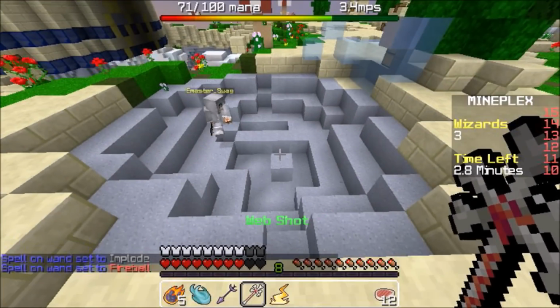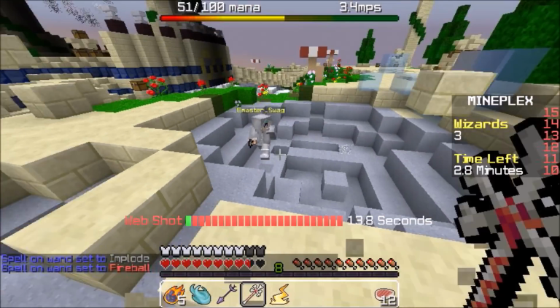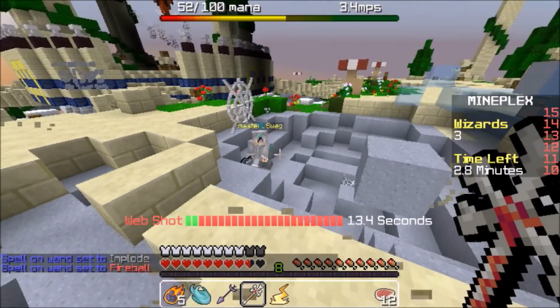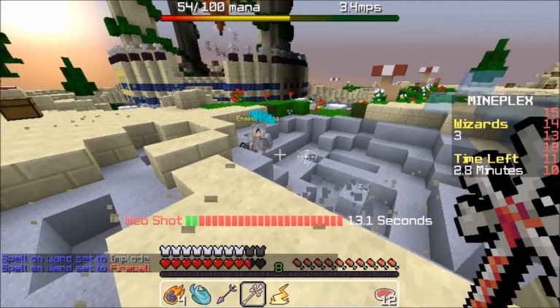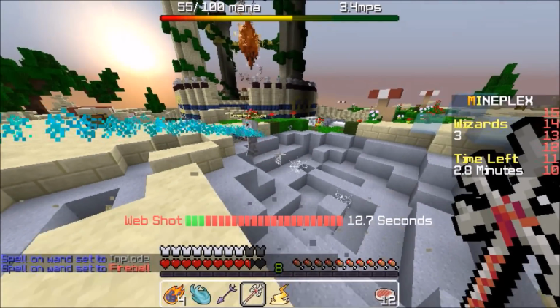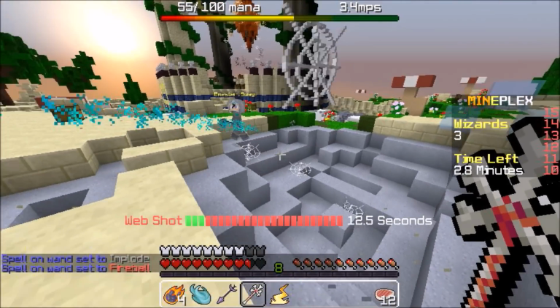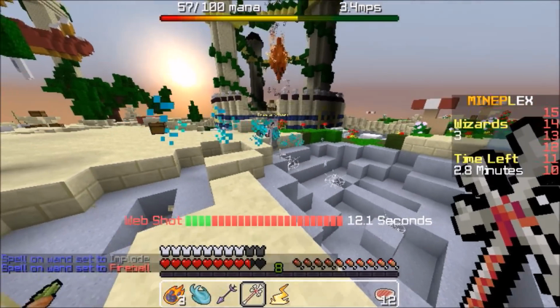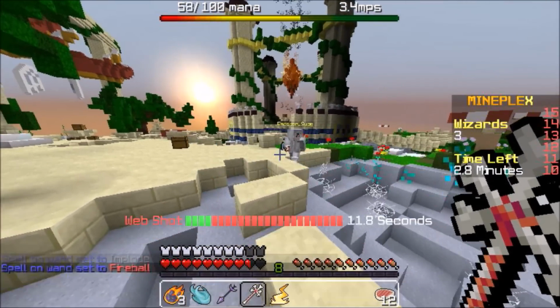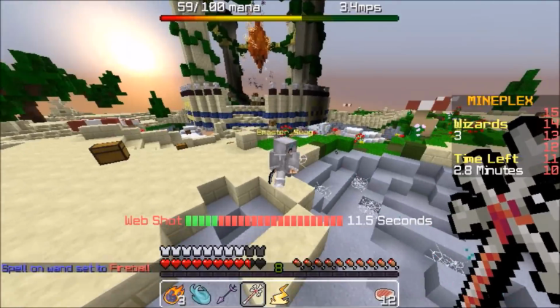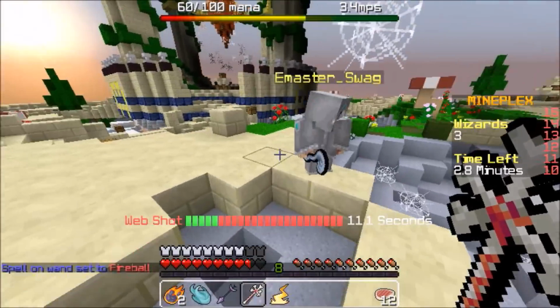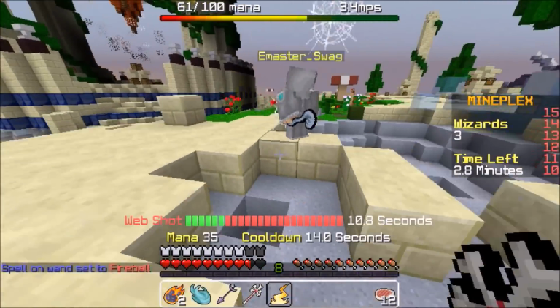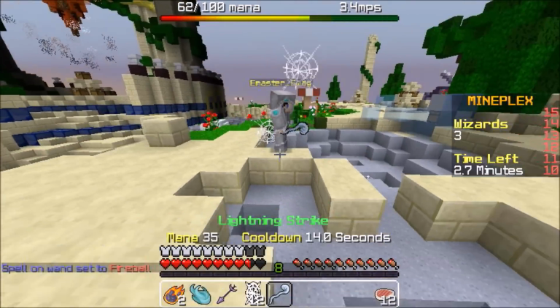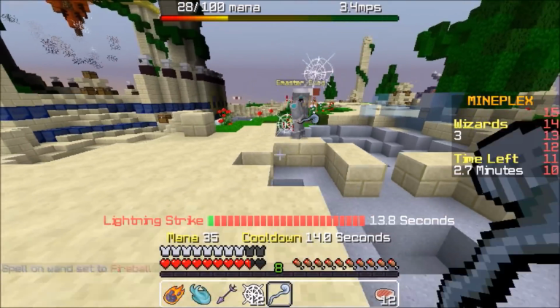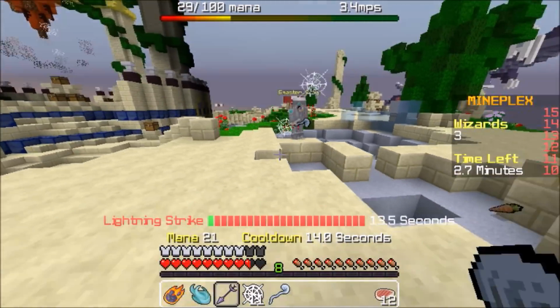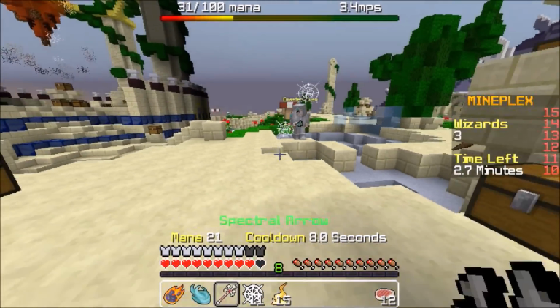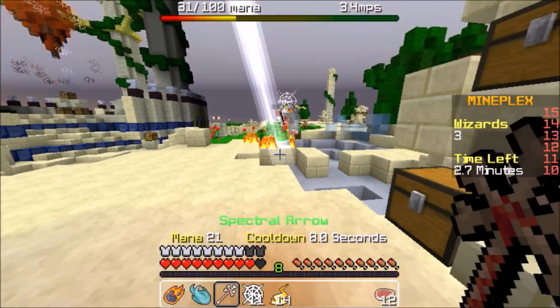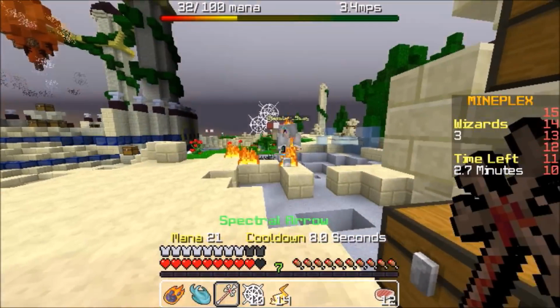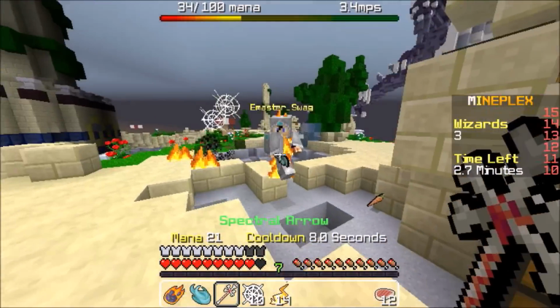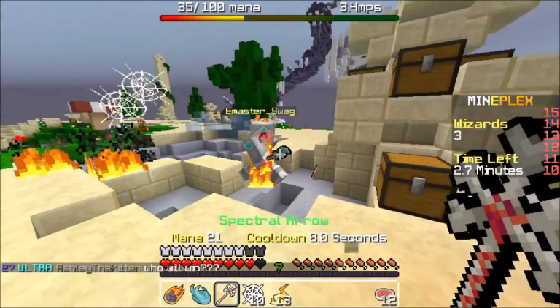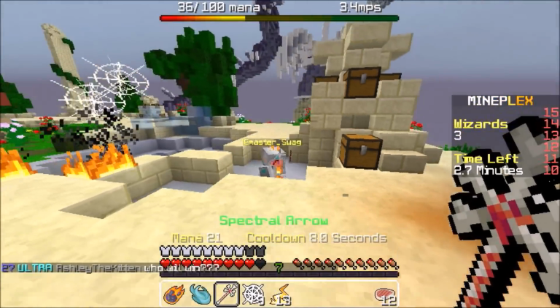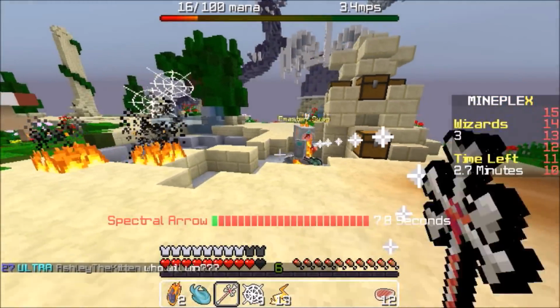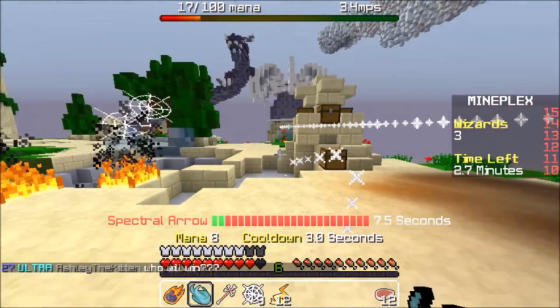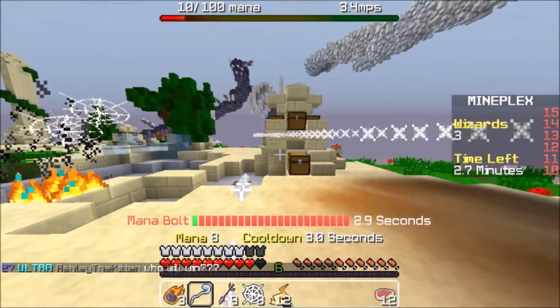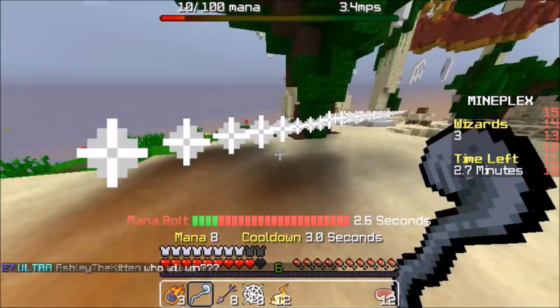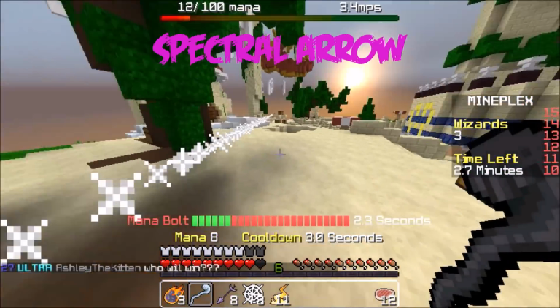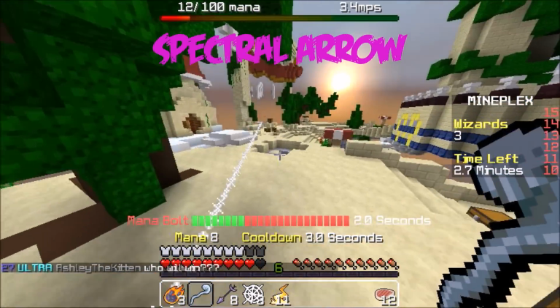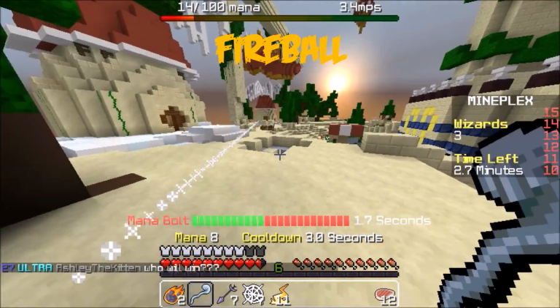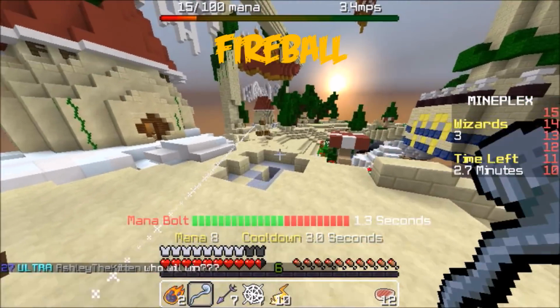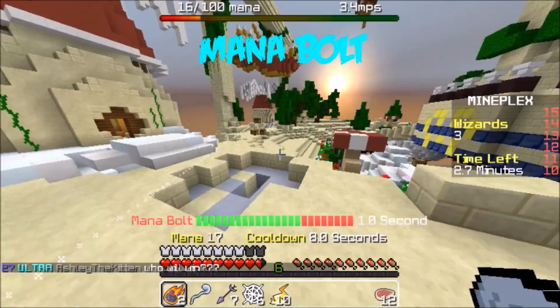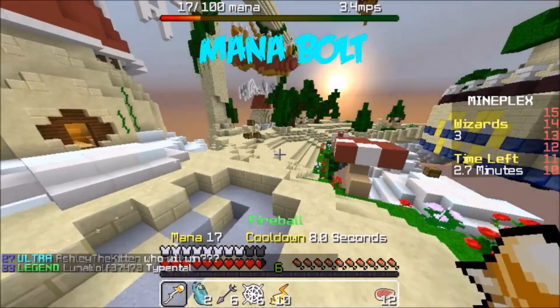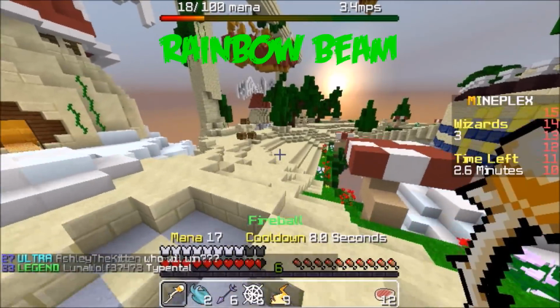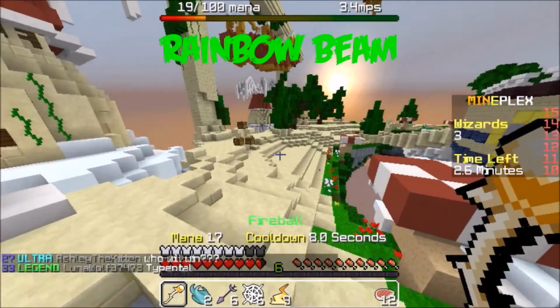Now I'm pretty sure you guys already know about this combo — you use Web Shot then followed by Lightning, and then you cast all your other spells such as Spectral Arrow, Fireball, Mana Bolt, Rainbow Beam.